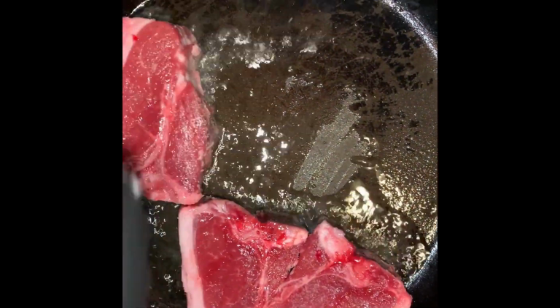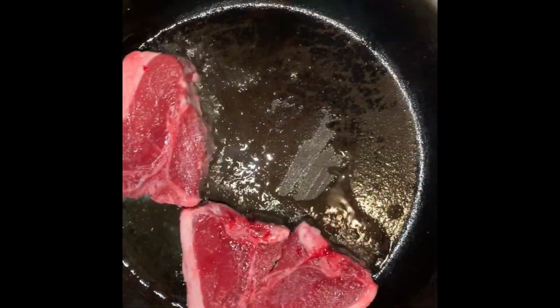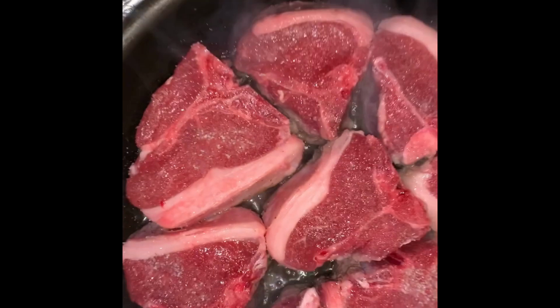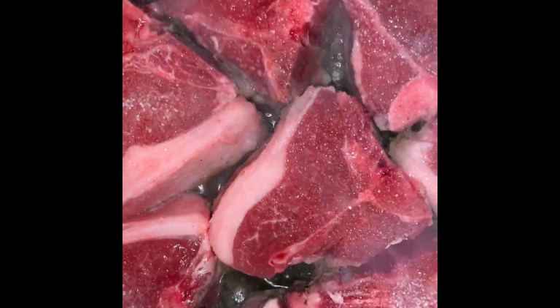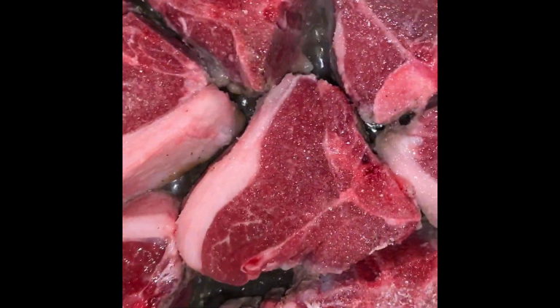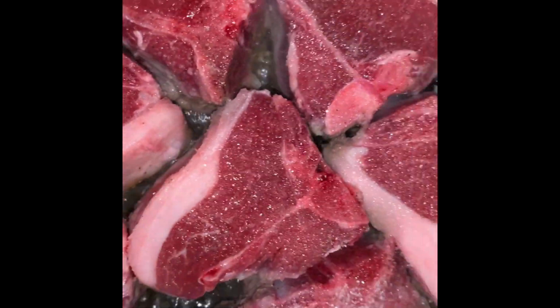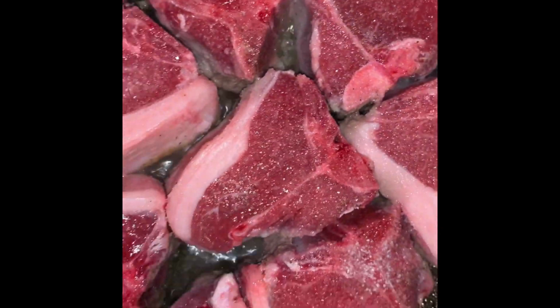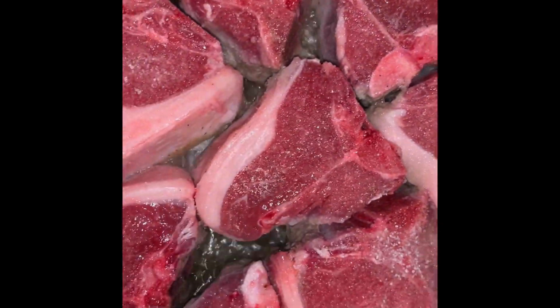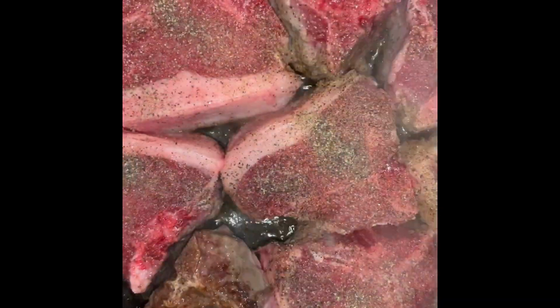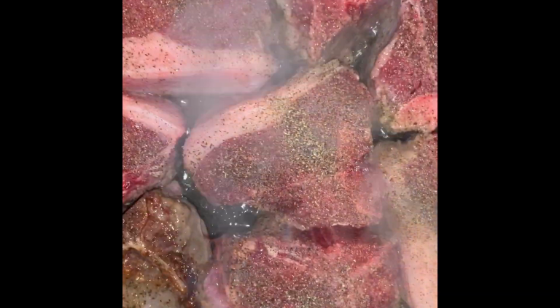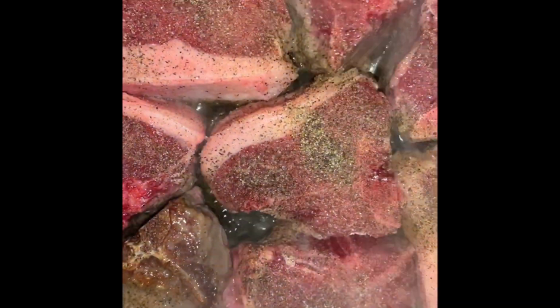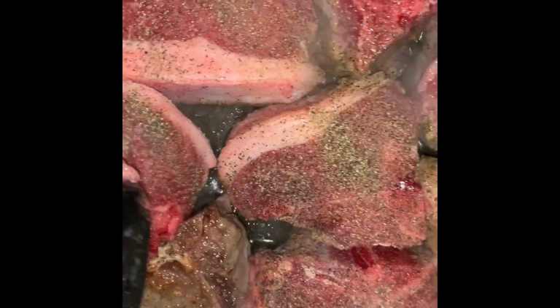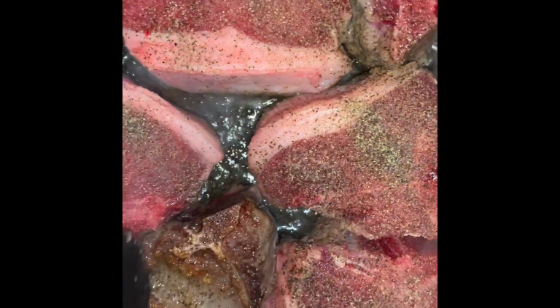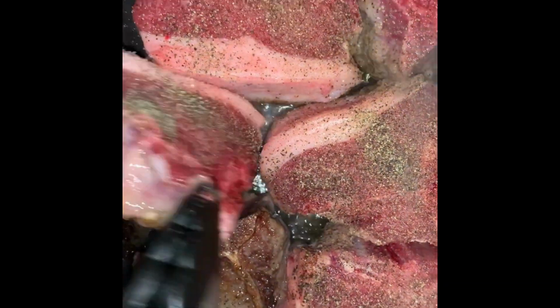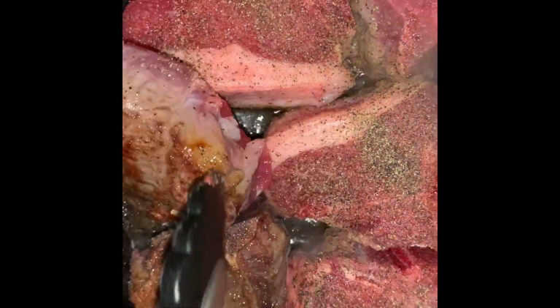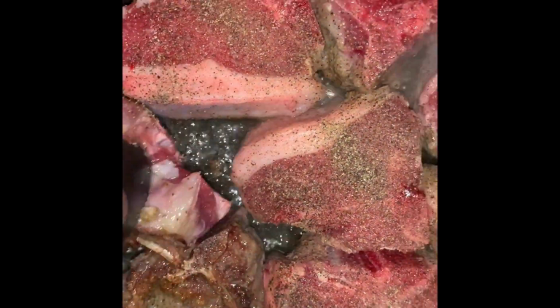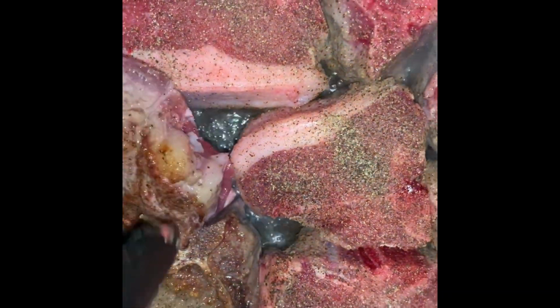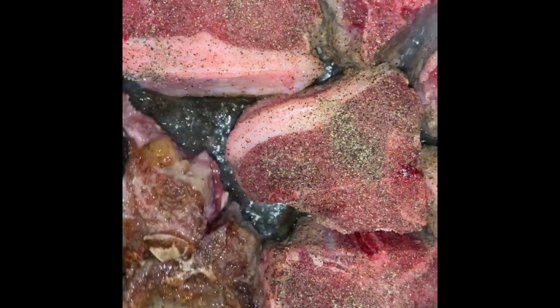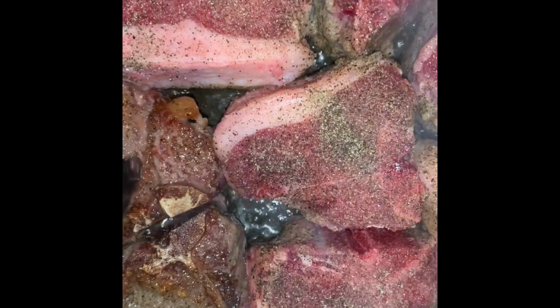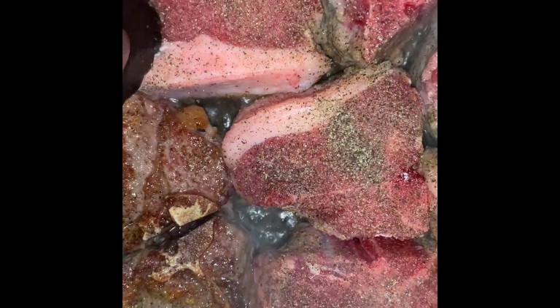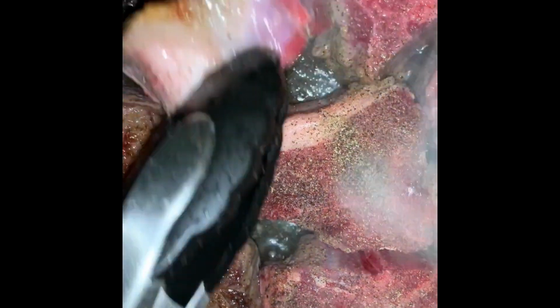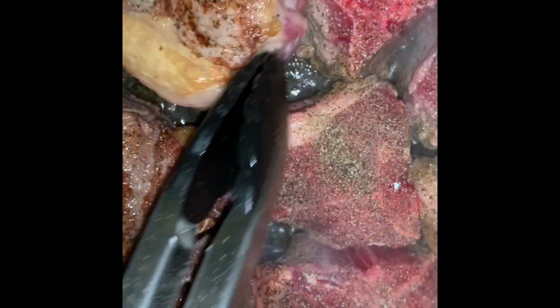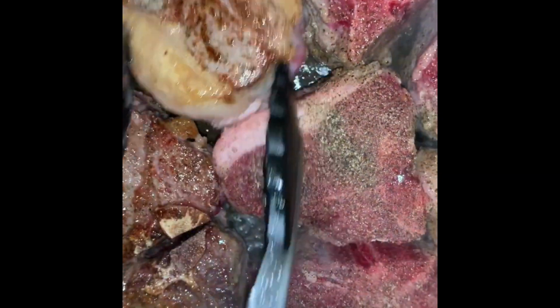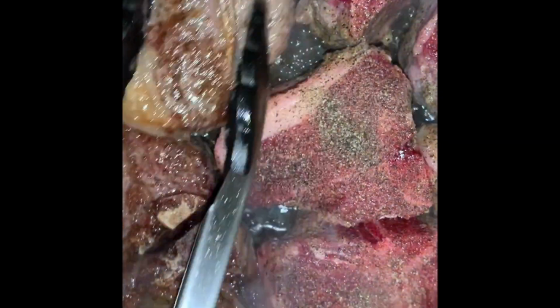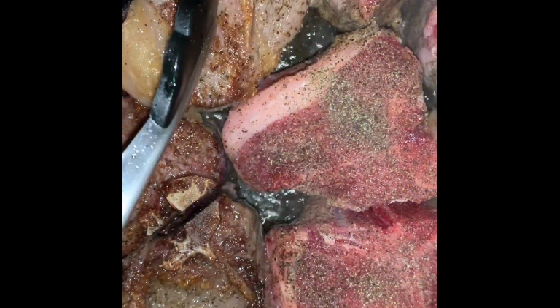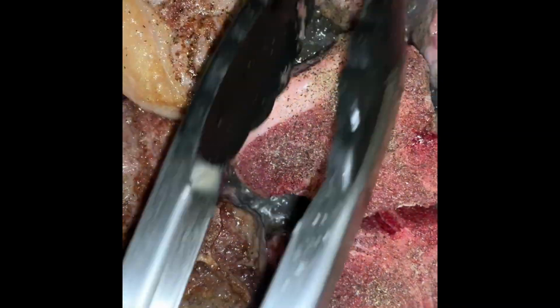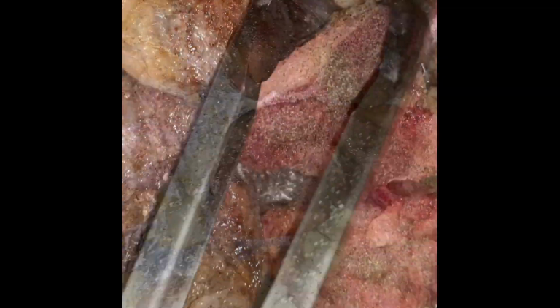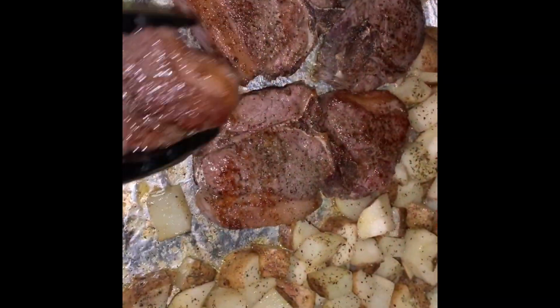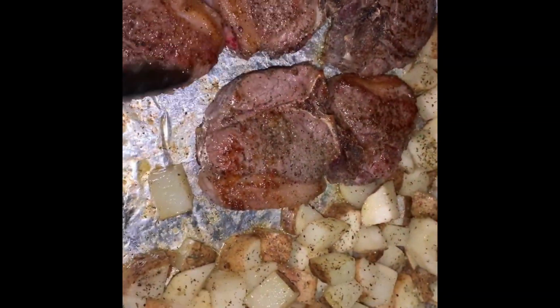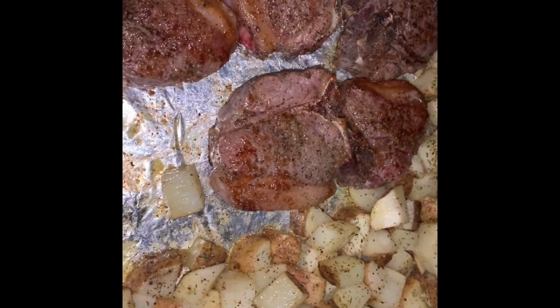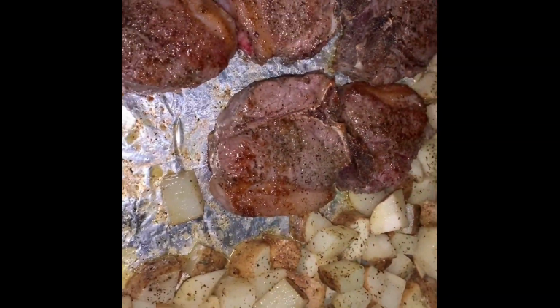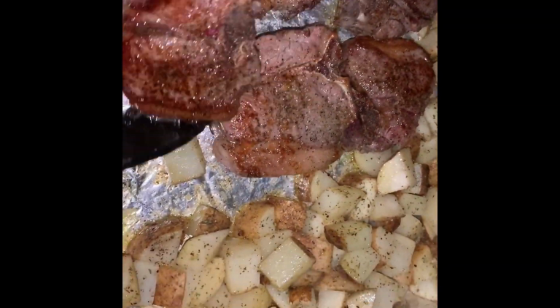Mince some garlic for a crunchy texture. Start boiling the oil while seasoning some lamb chops in a dish. Sear them at high heat for about 5 minutes.